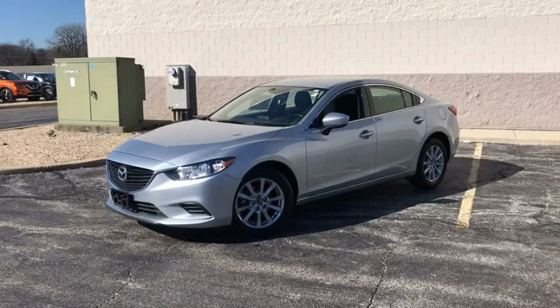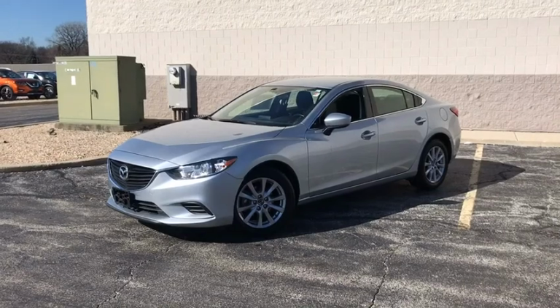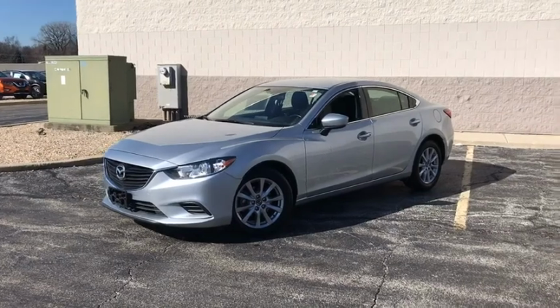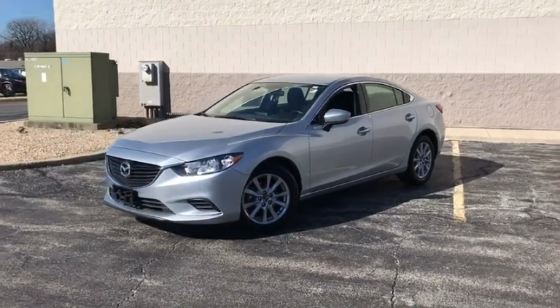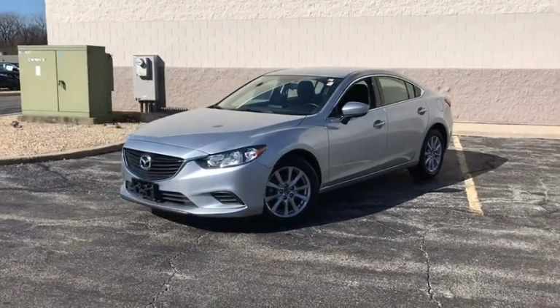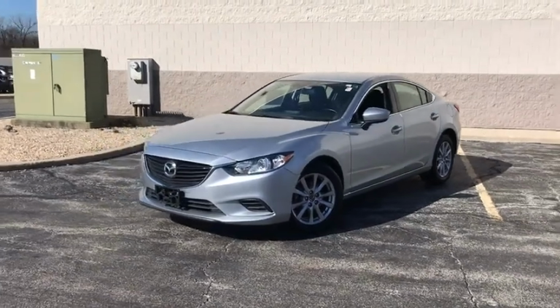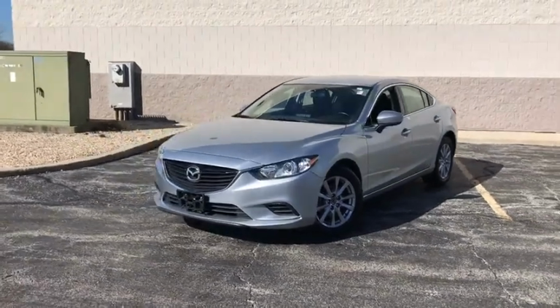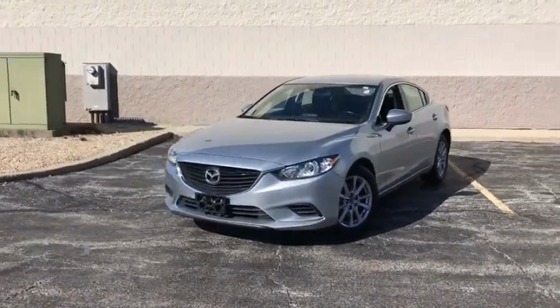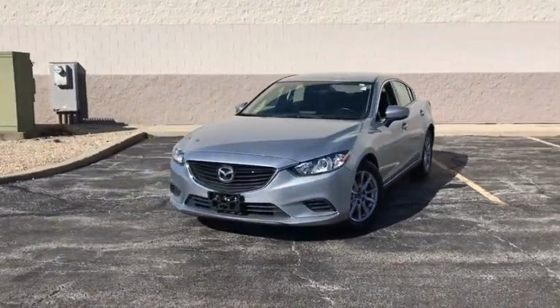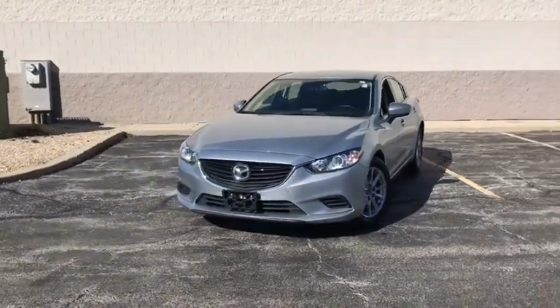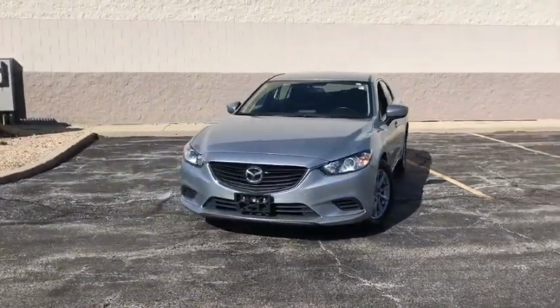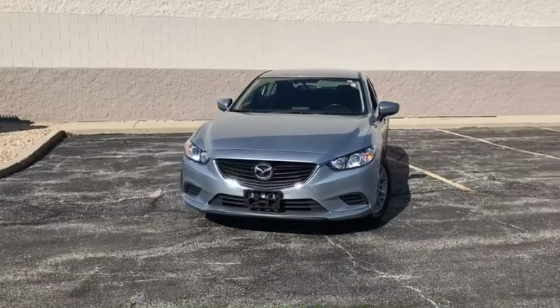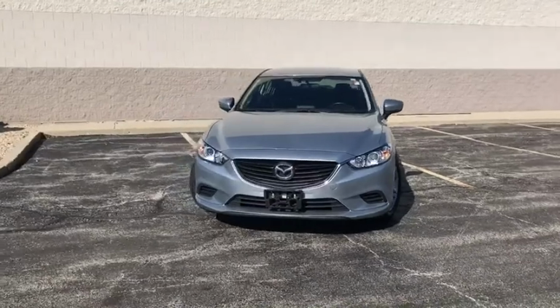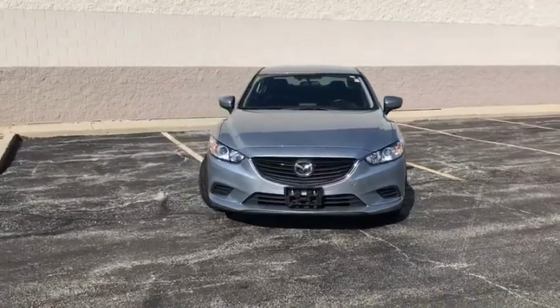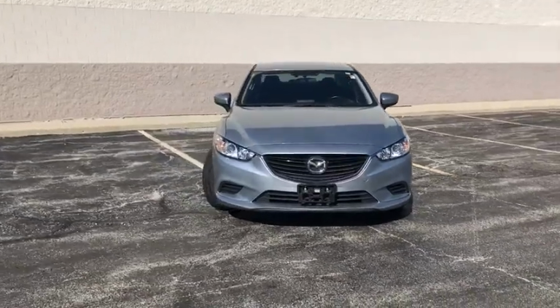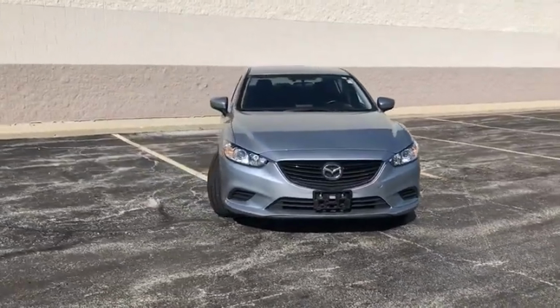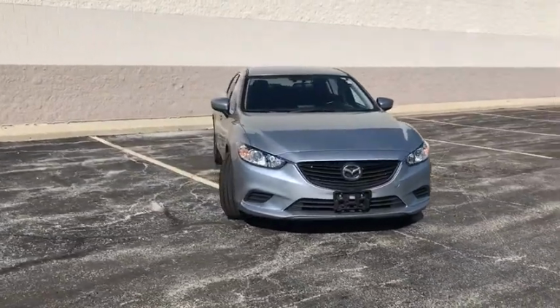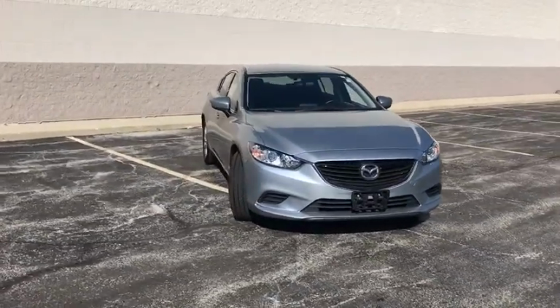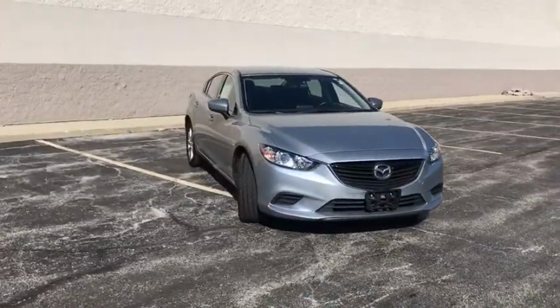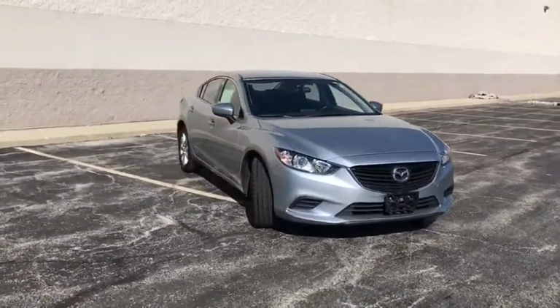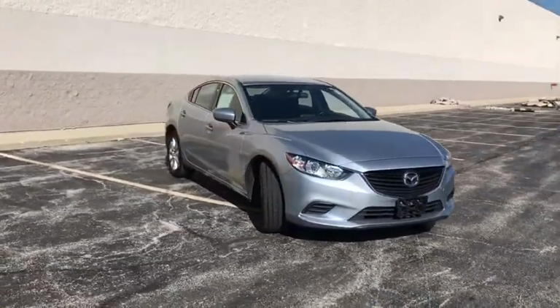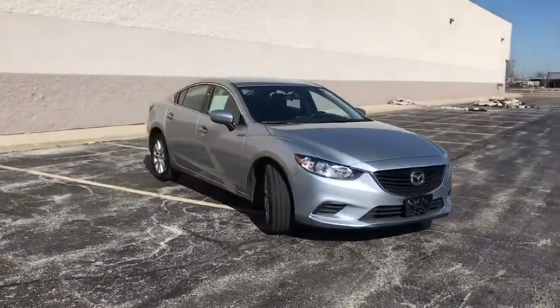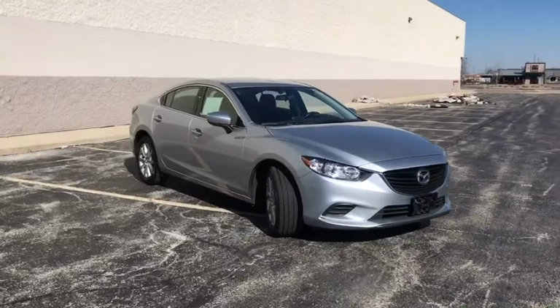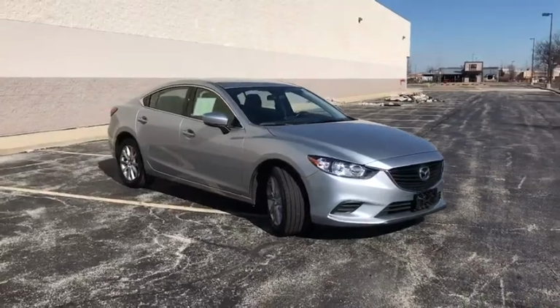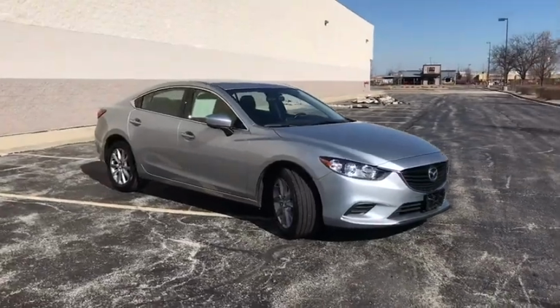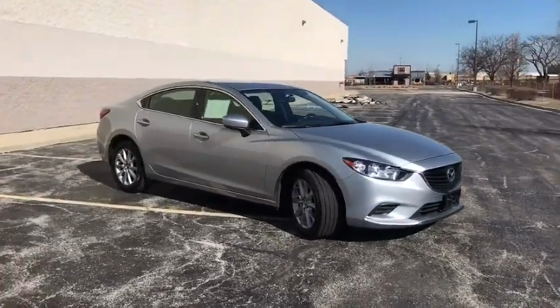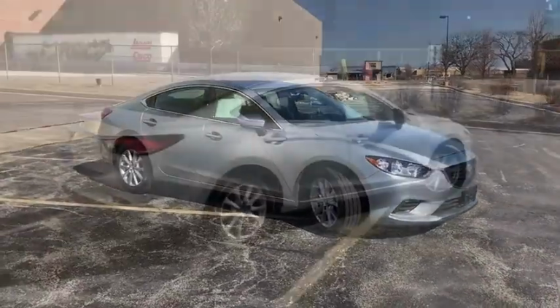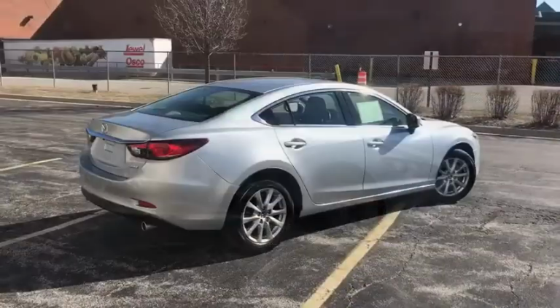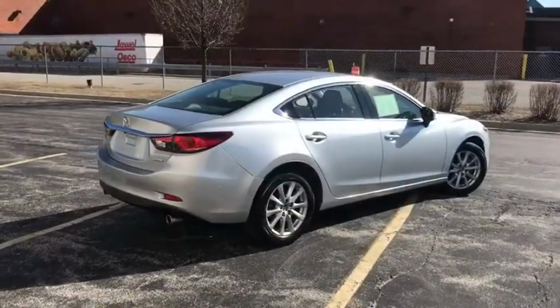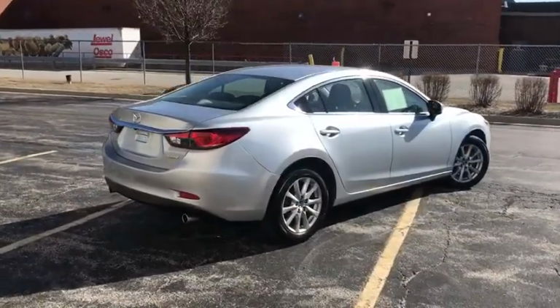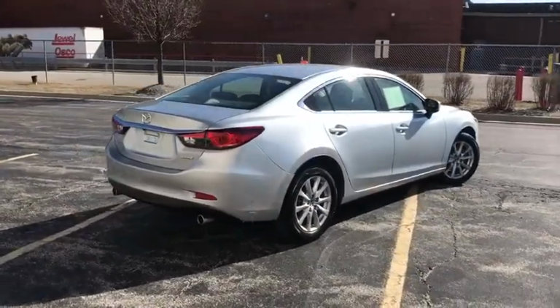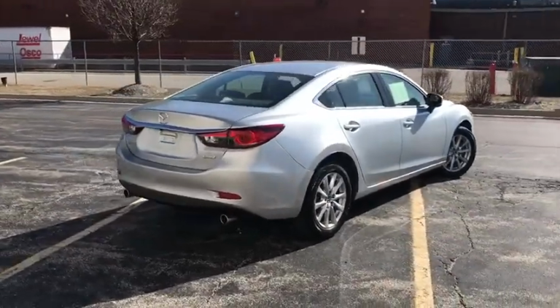The 2017 Mazda 6. Exceptionally stylish and fun to drive, the Mazda 6 has quality, dependability, and reliability at the heart of its design. This acclaimed sports sedan appeals to your senses and your wallet.